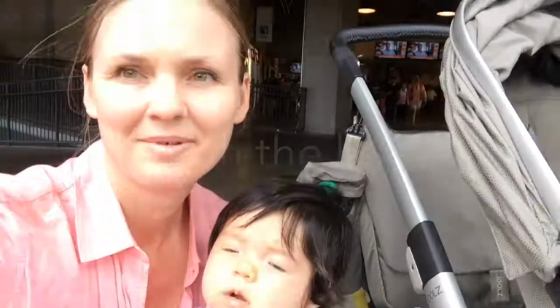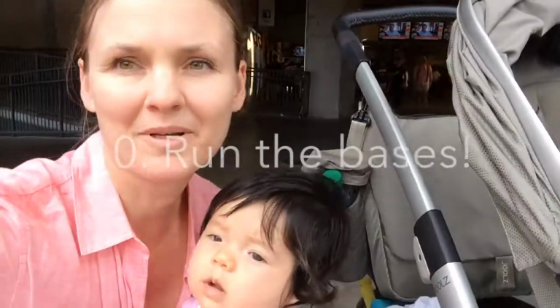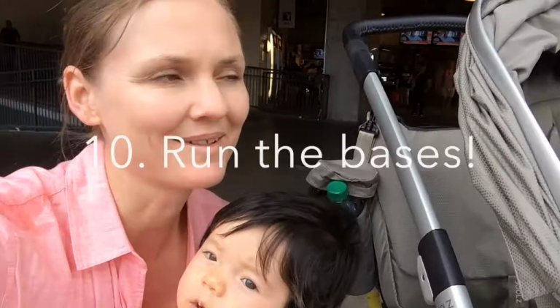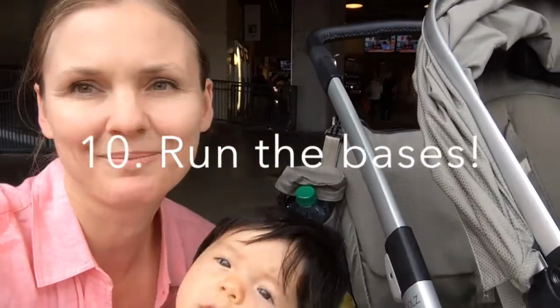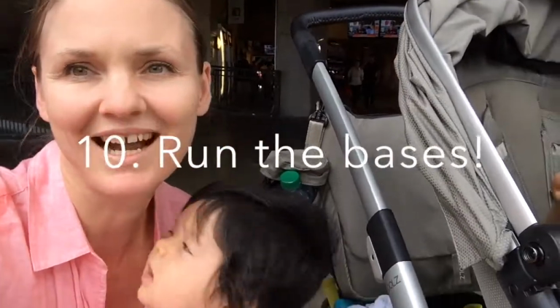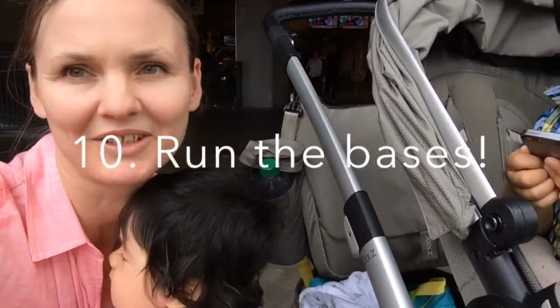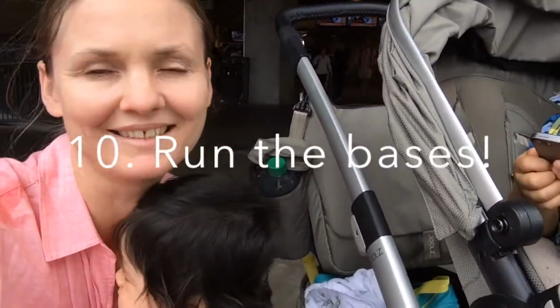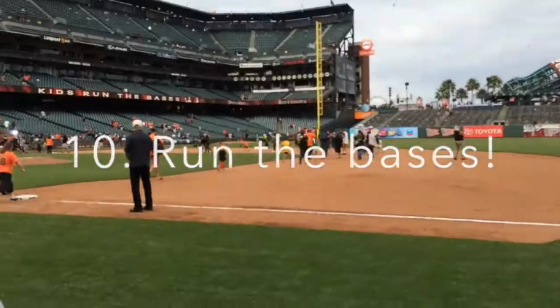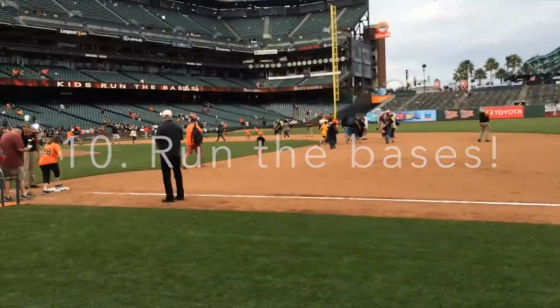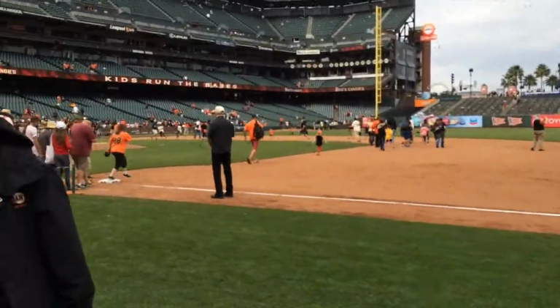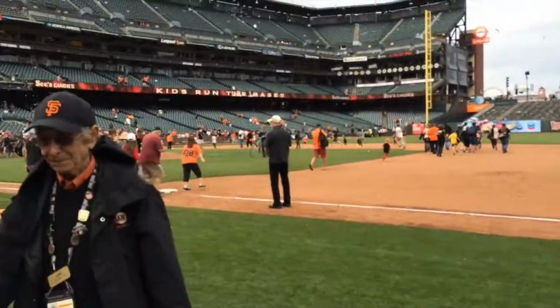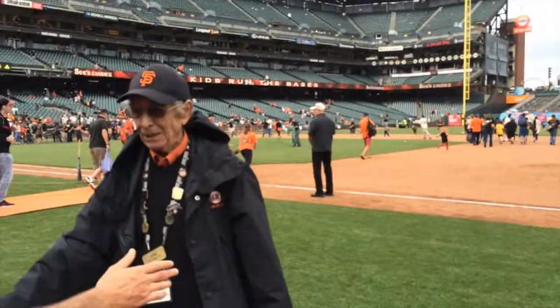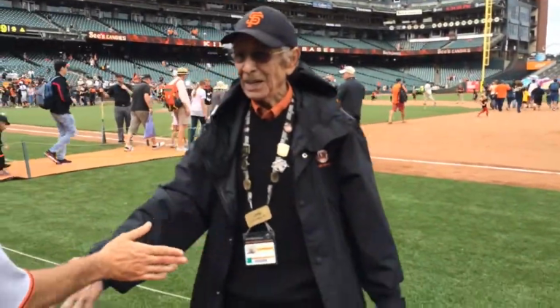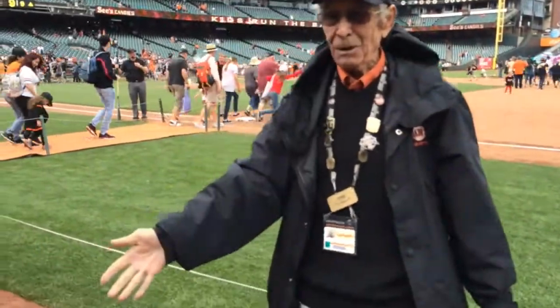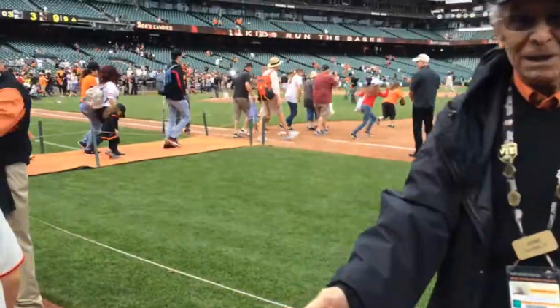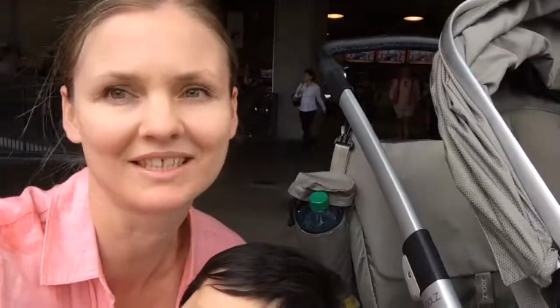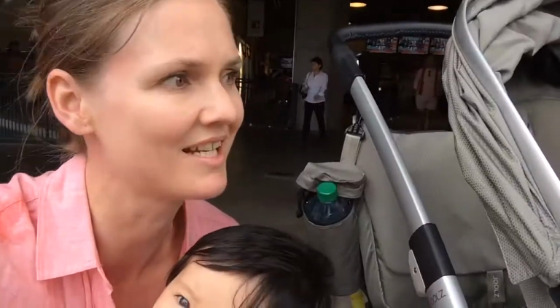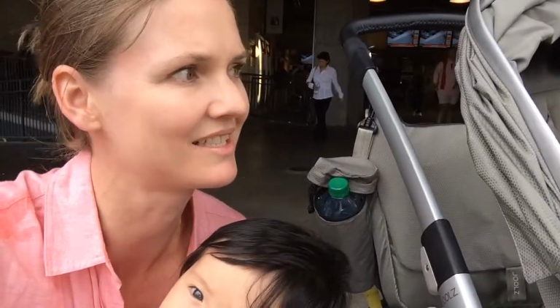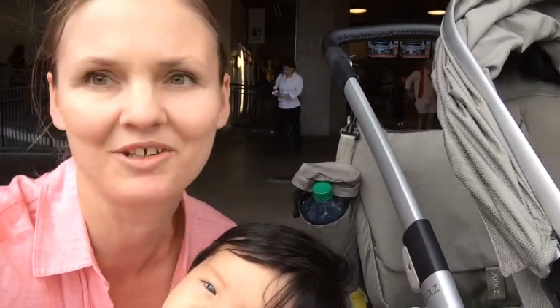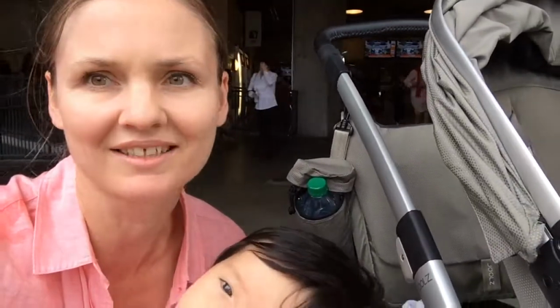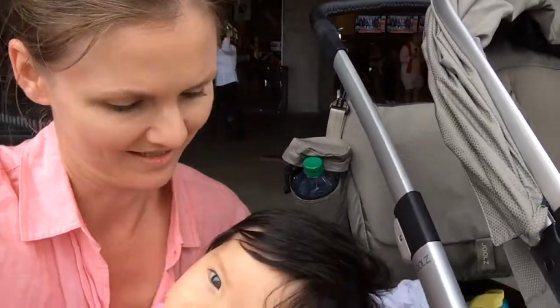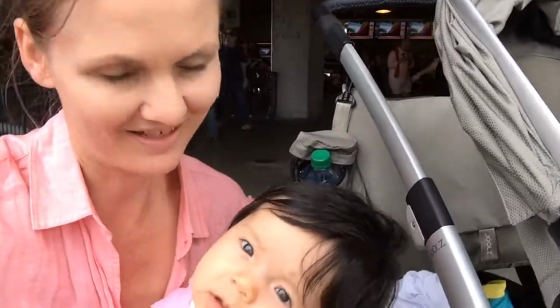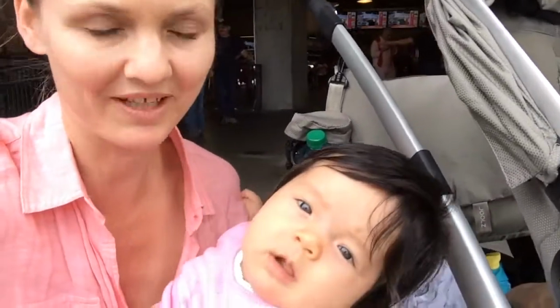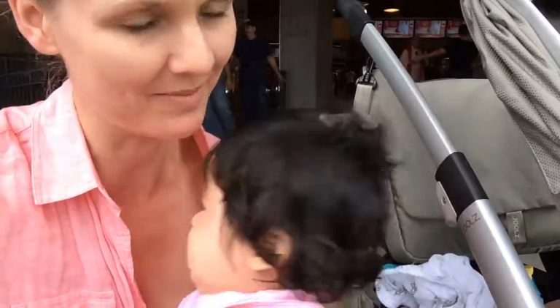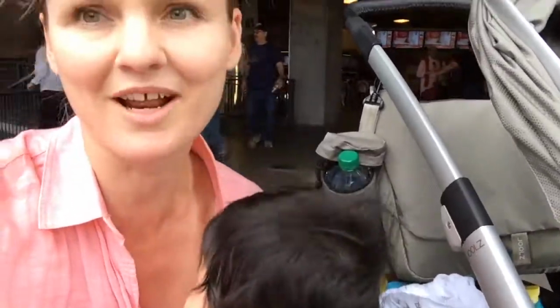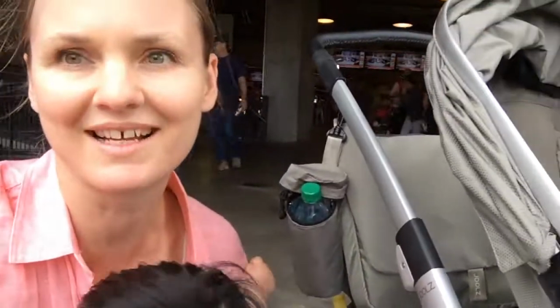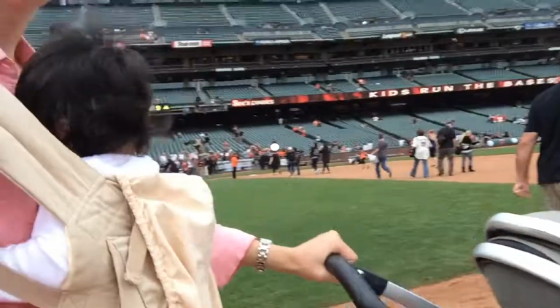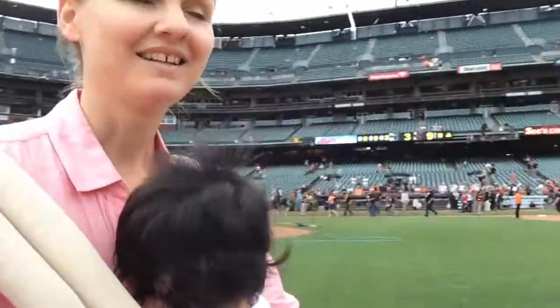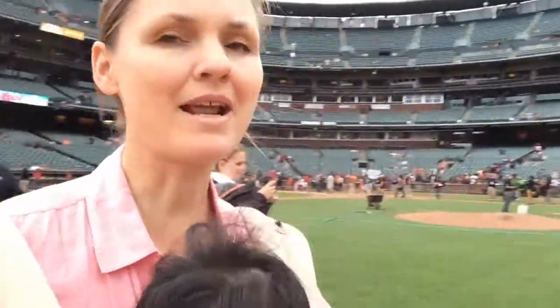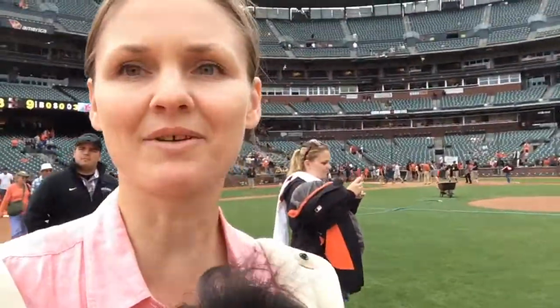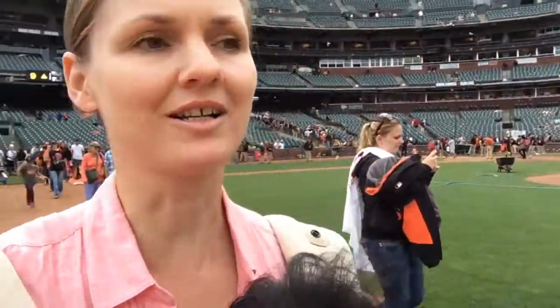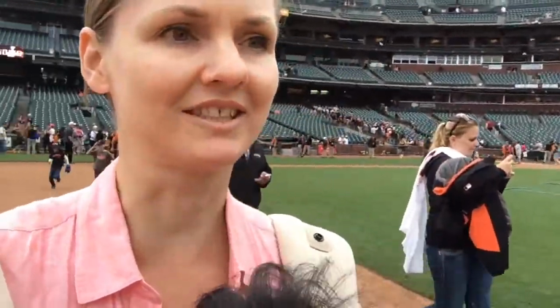Probably one of the biggest highlights for the kids is being able to go out onto the field after the game. Here at the San Francisco Giants, they actually let you out onto the field so everybody can run around. They even let me on here with a stroller, which is great.